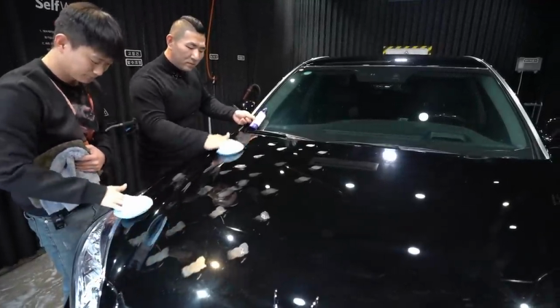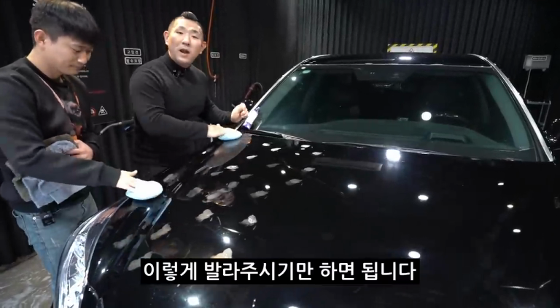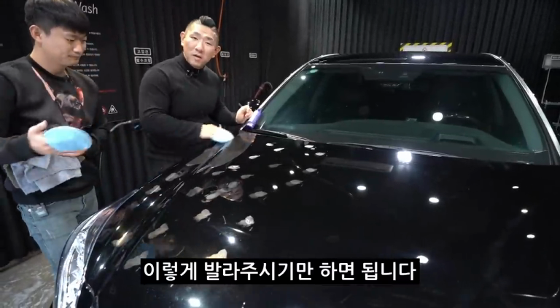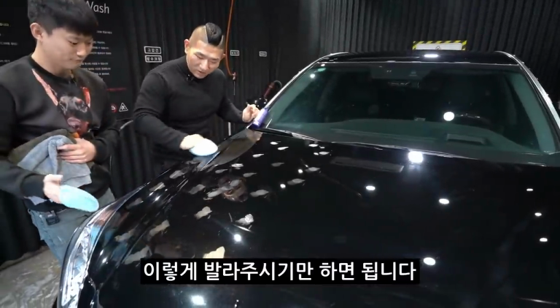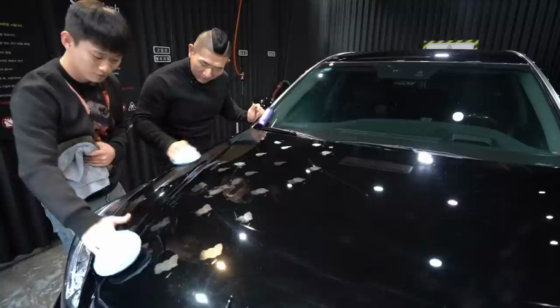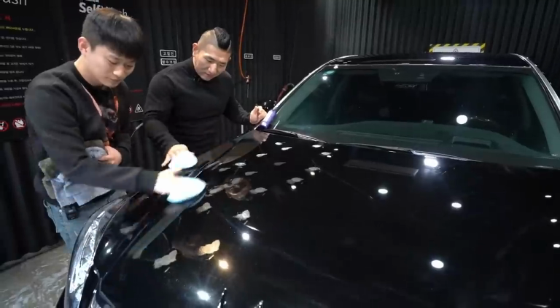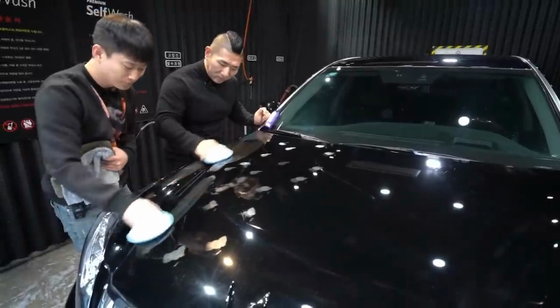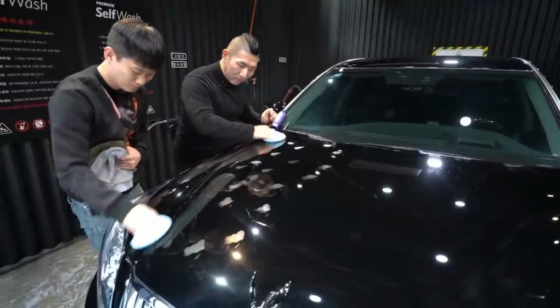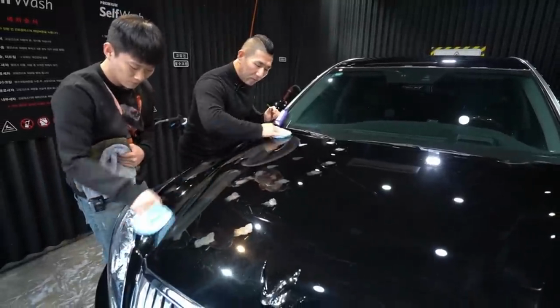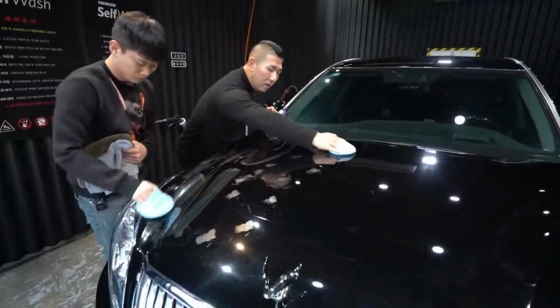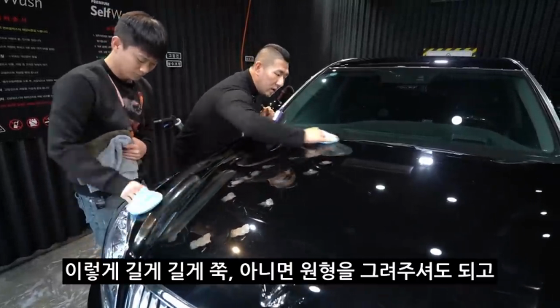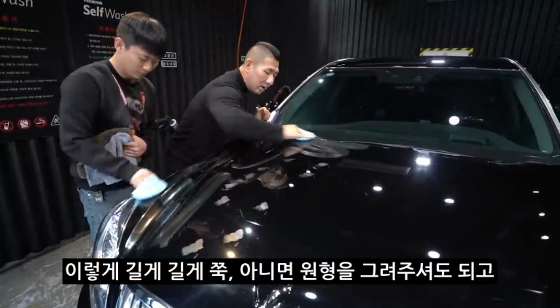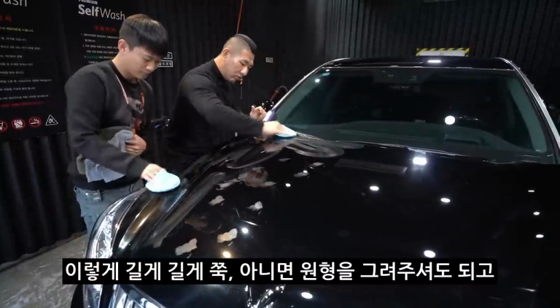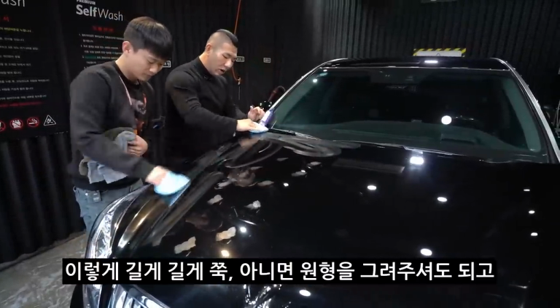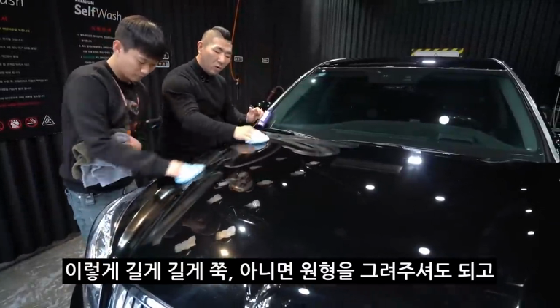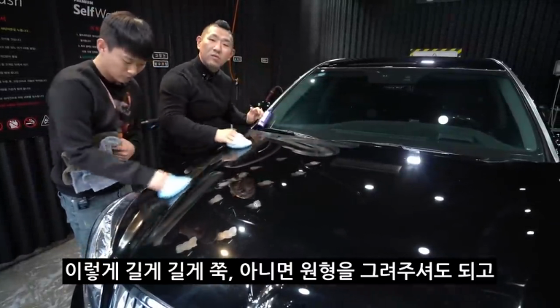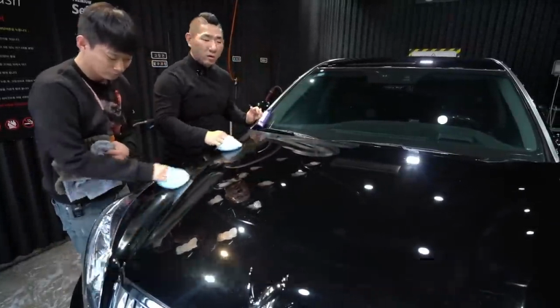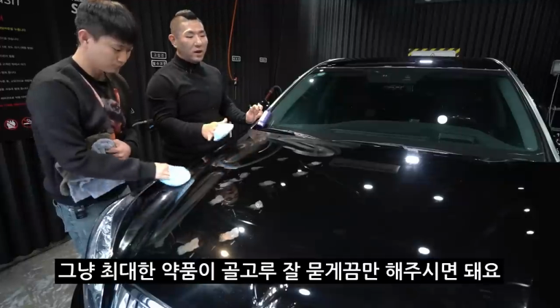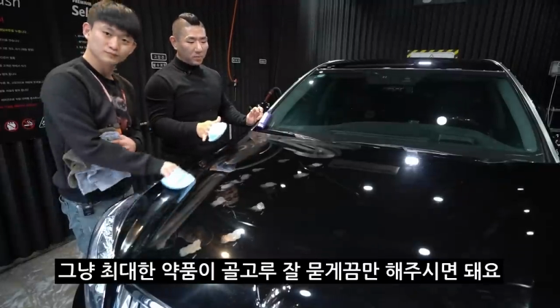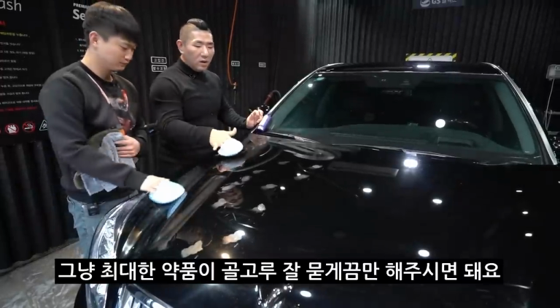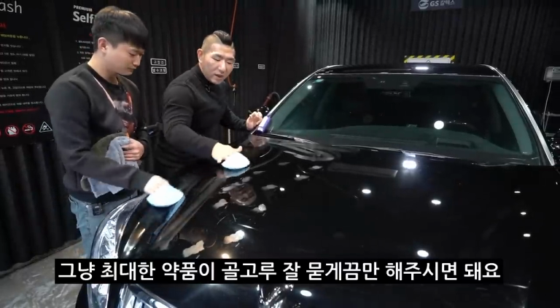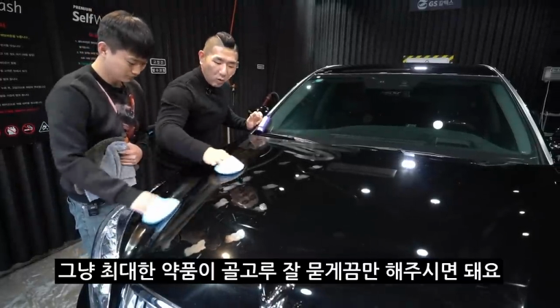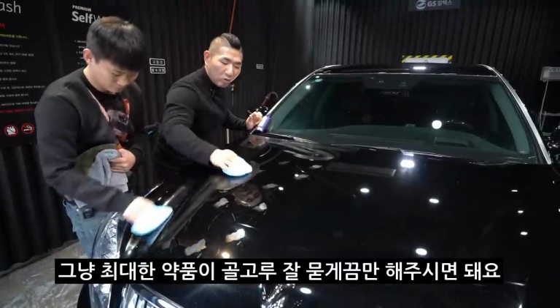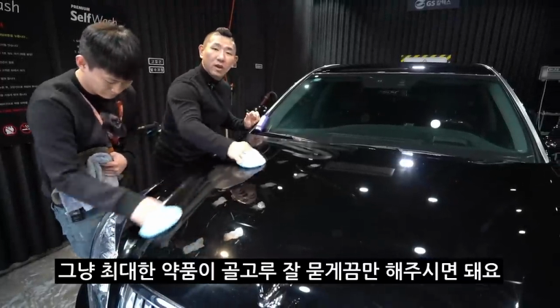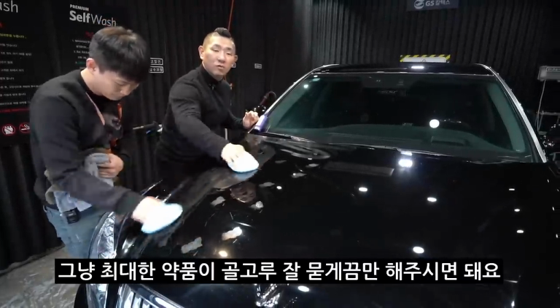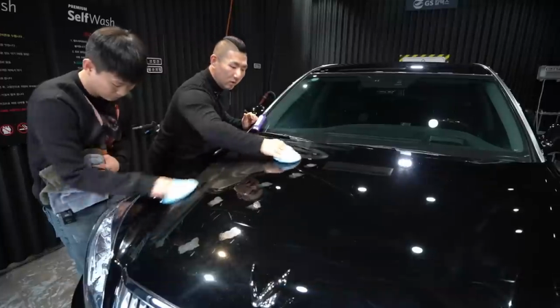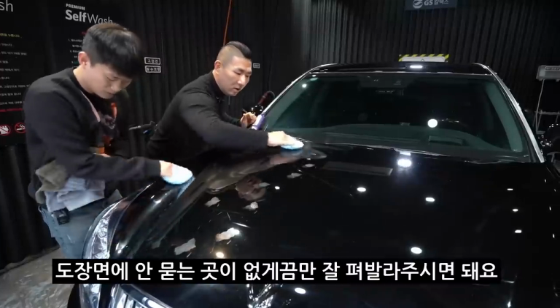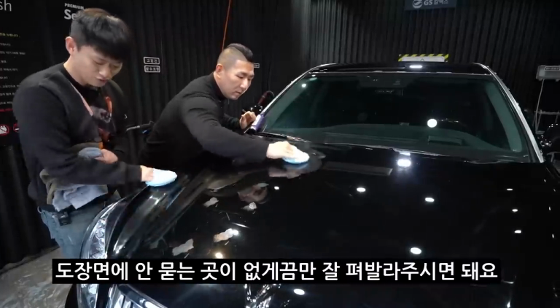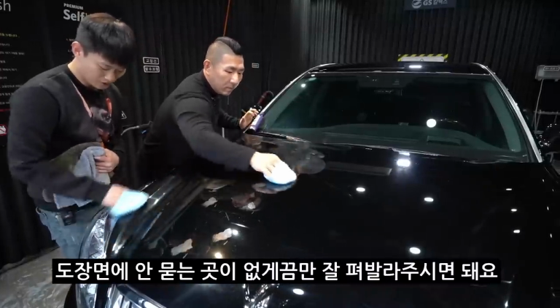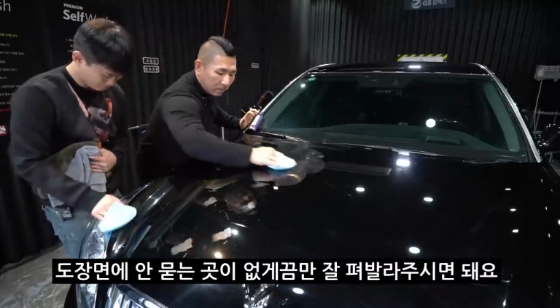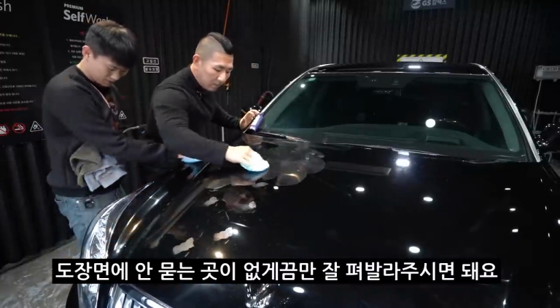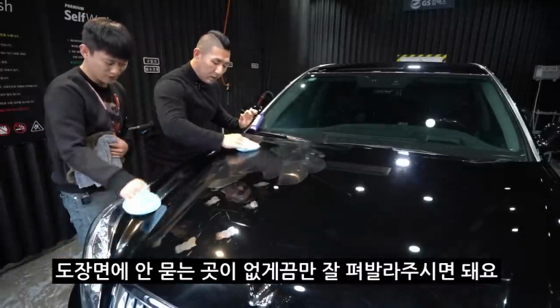이렇게 발라주시면 됩니다. 길게 쭉, 아니면 원을 그리셔도 되고, 최대한 약품이 골고루 잘 묻게끔만 해주시면 돼요. 도장 면에 안 묻는 곳이 없게끔만 잘 펴발라 주시면 됩니다.